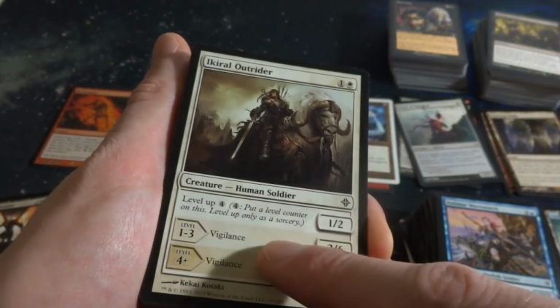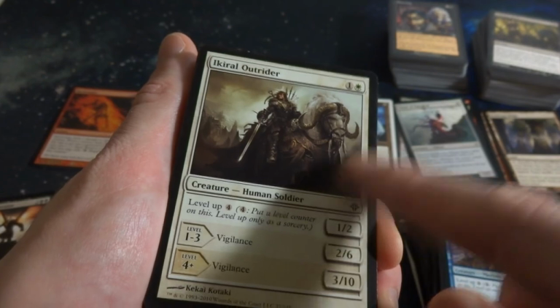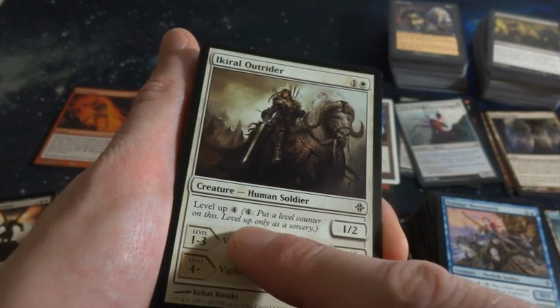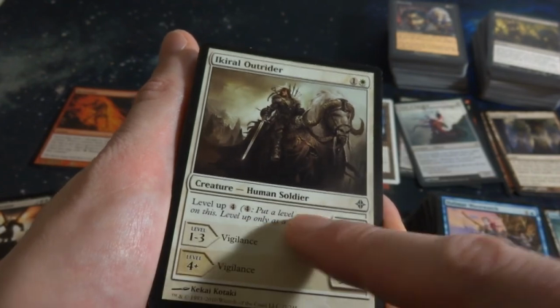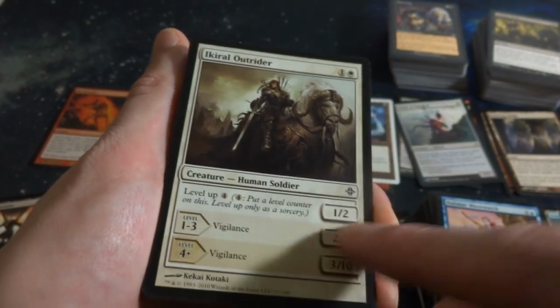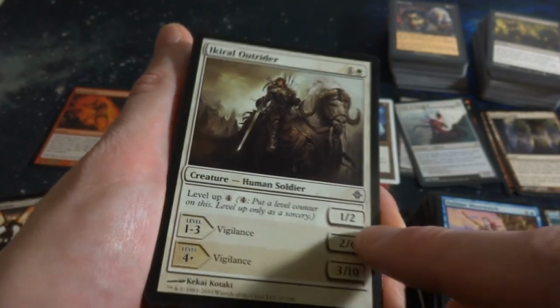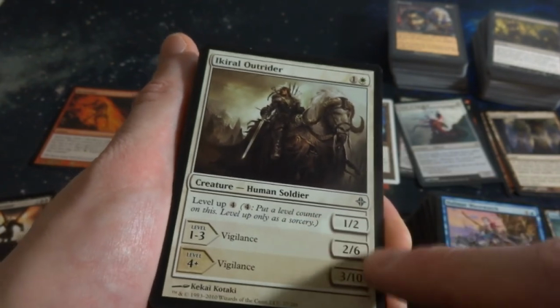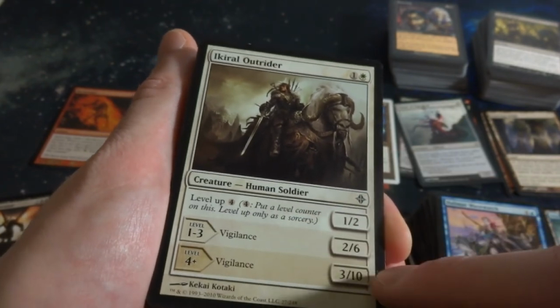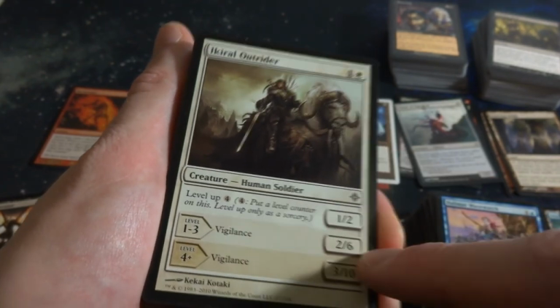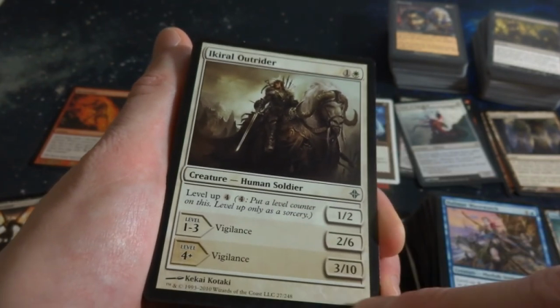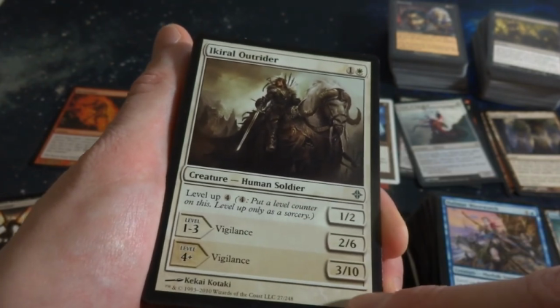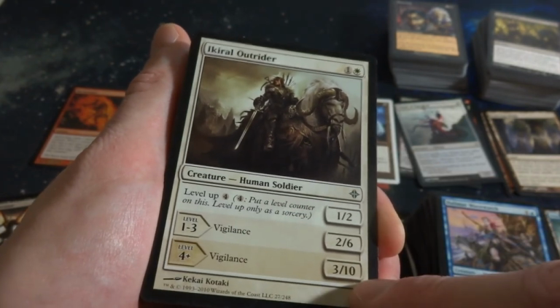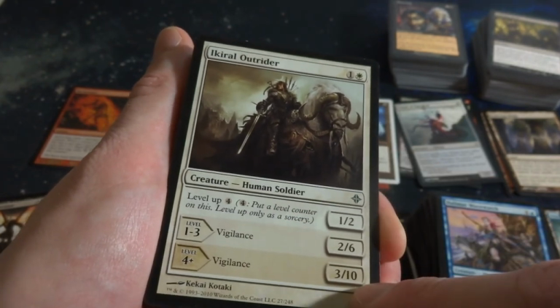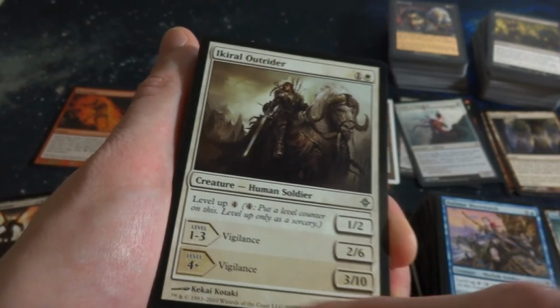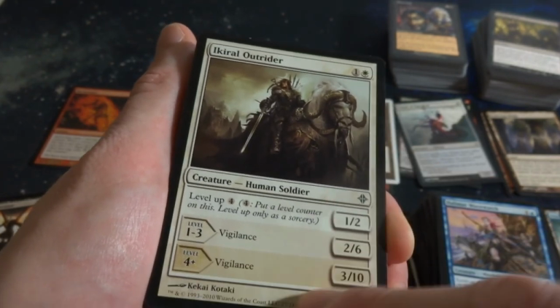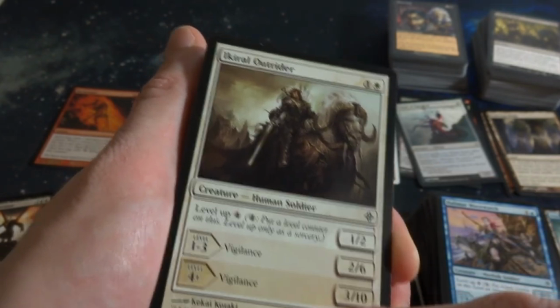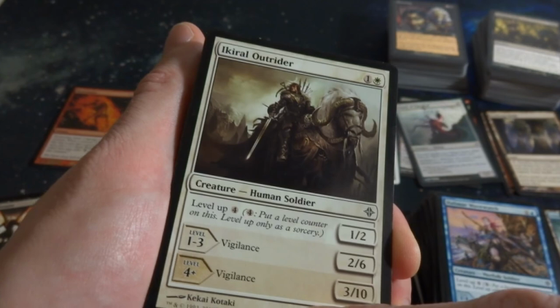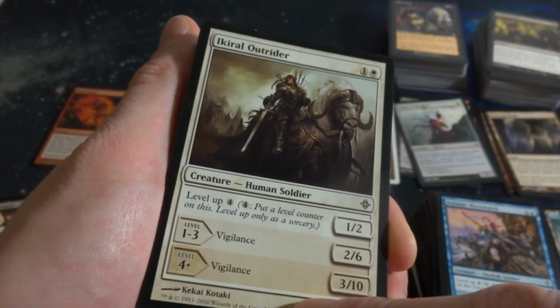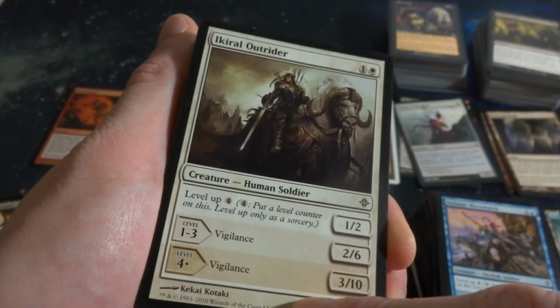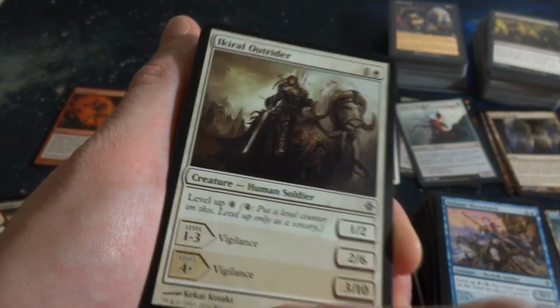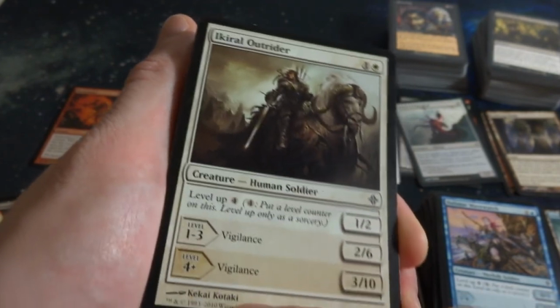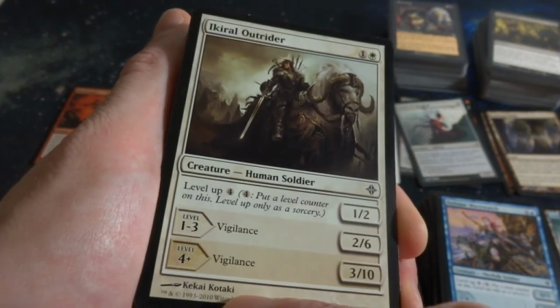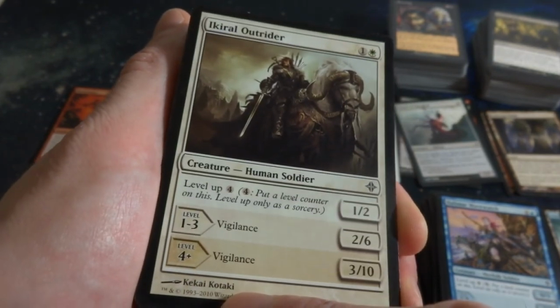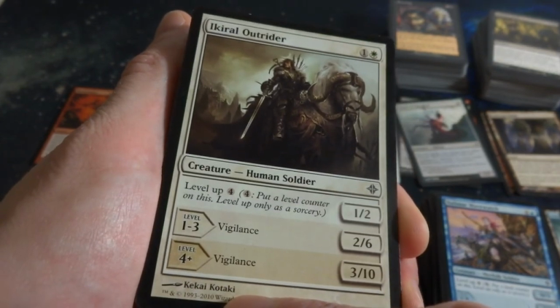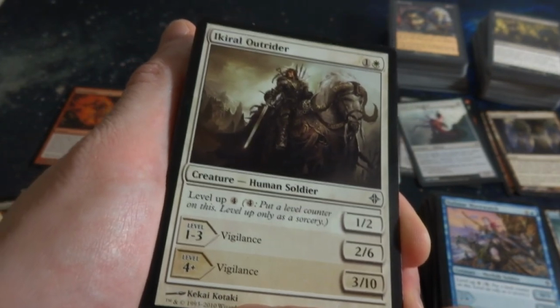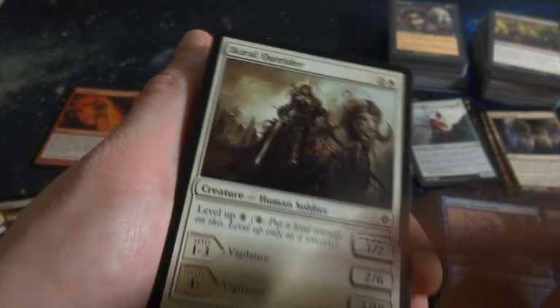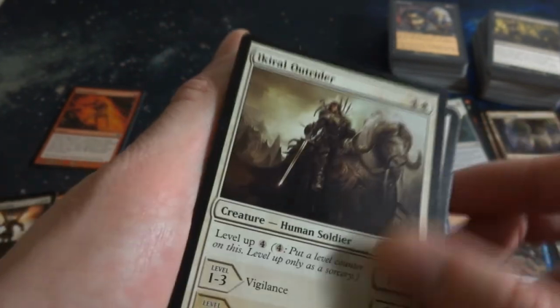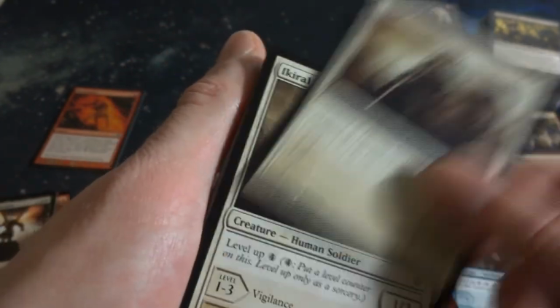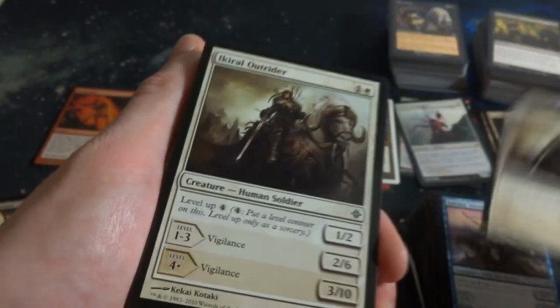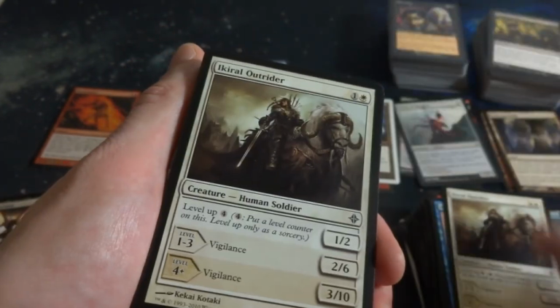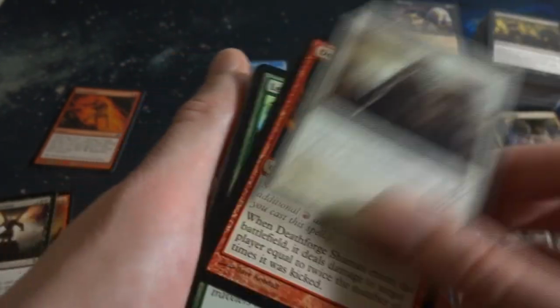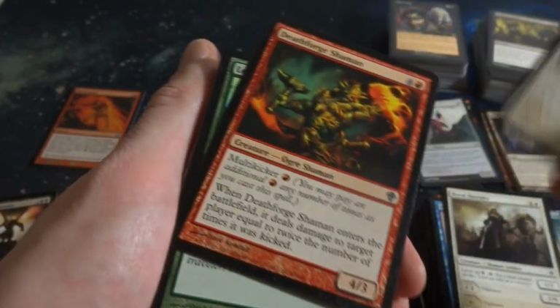One and a white, level up for four. It's a 1-2, becomes a 2-6, then becomes a 3-10 with Vigilance. Hm. Kabuki Kotayaki - cool, got a couple of those.